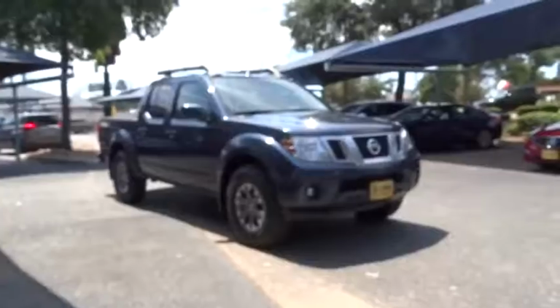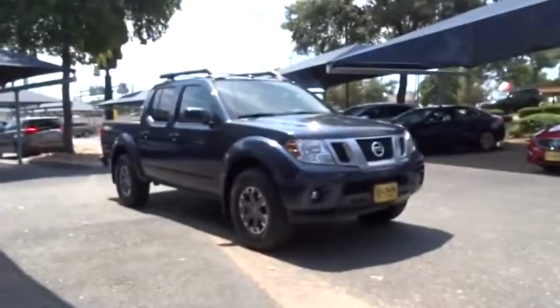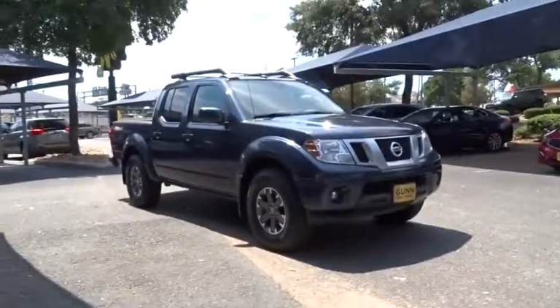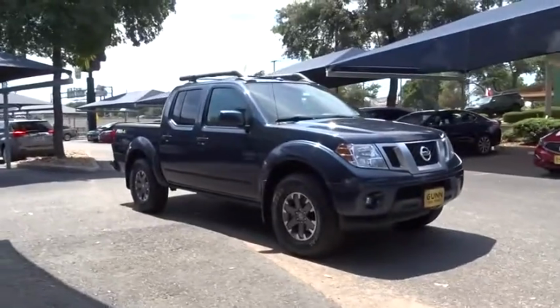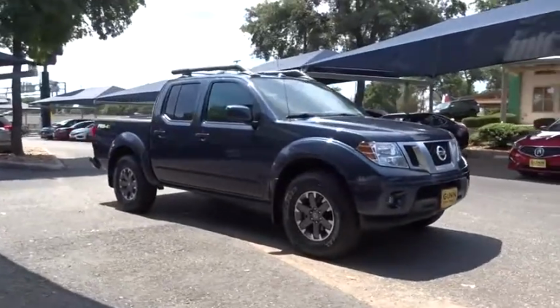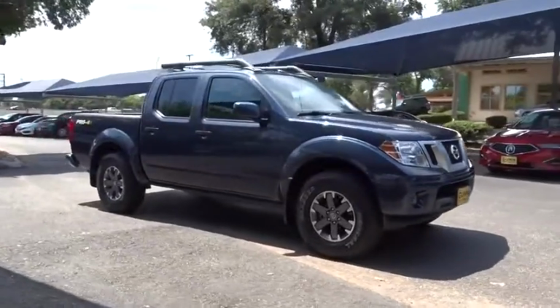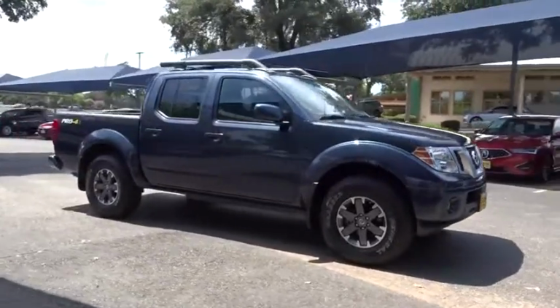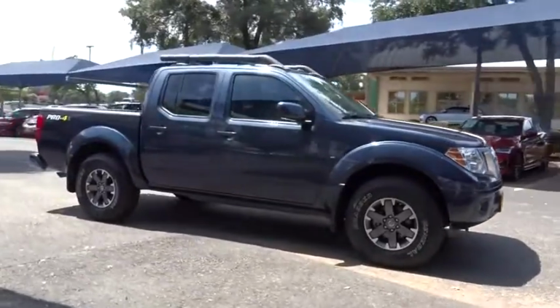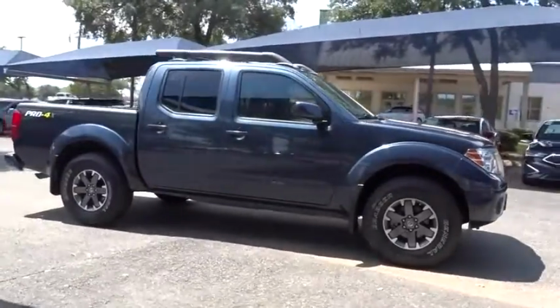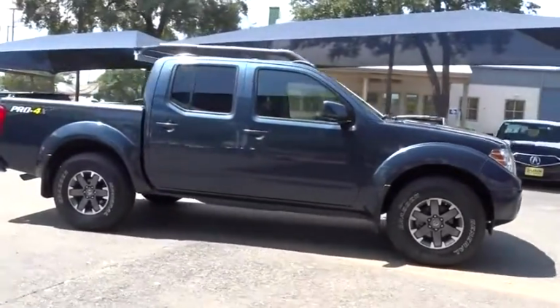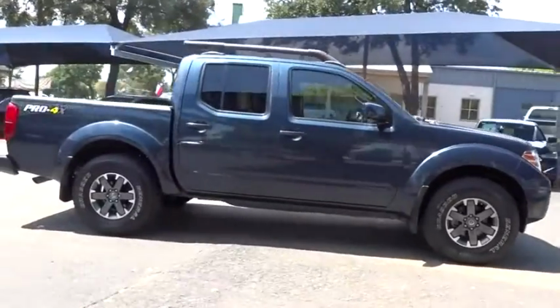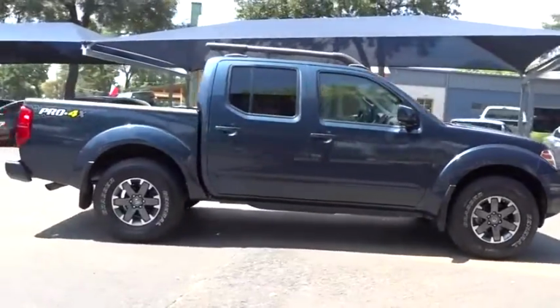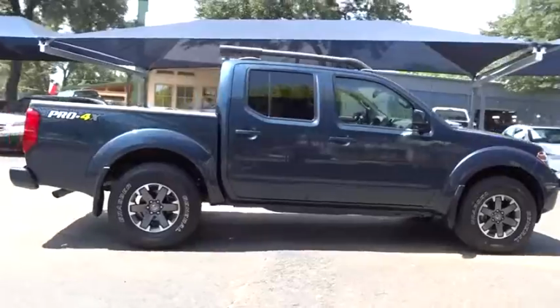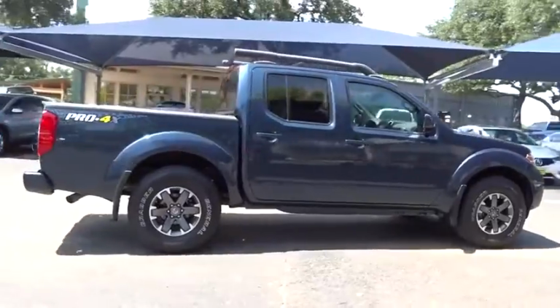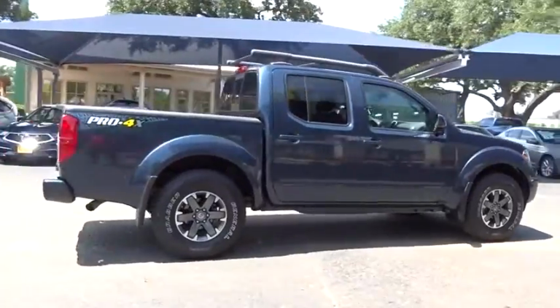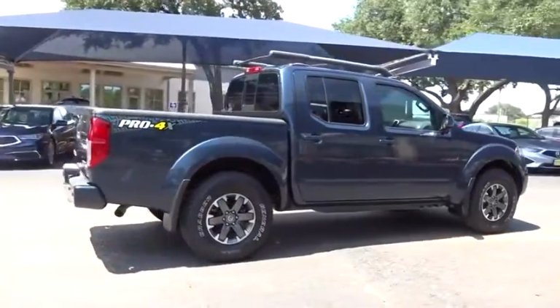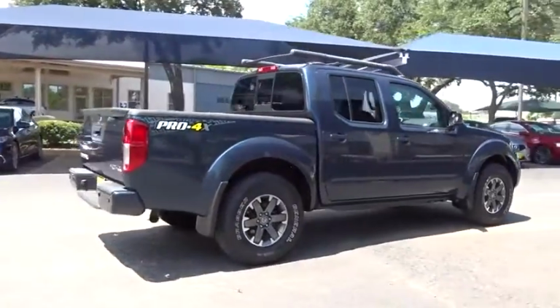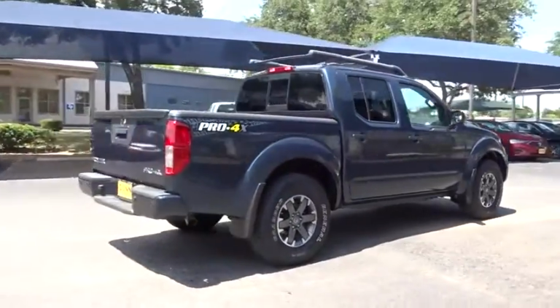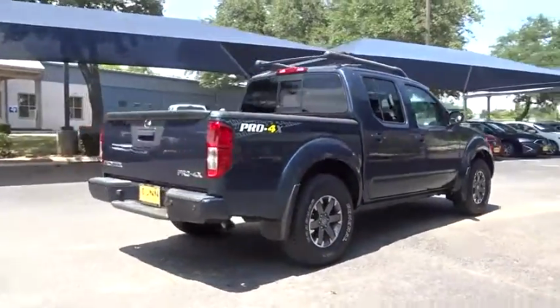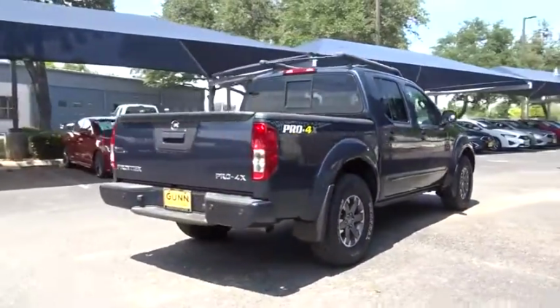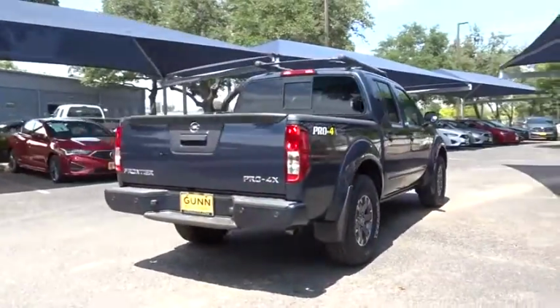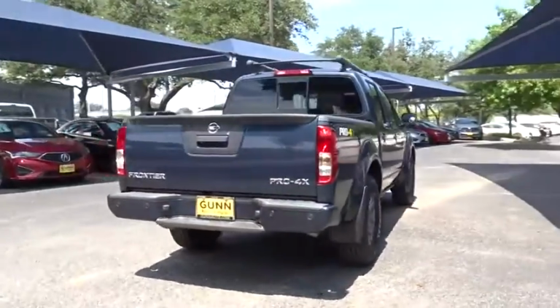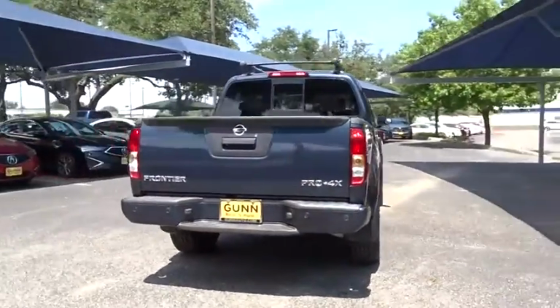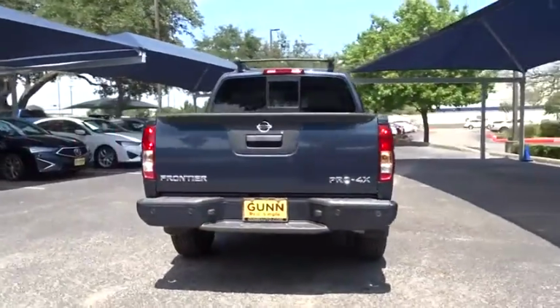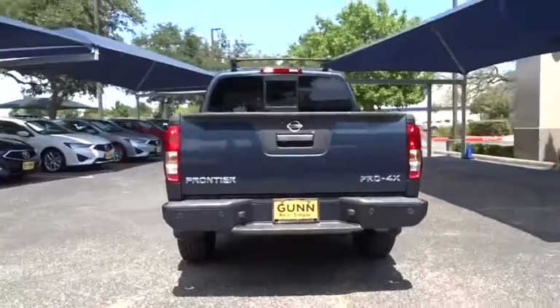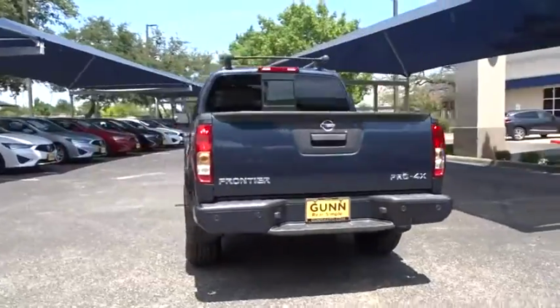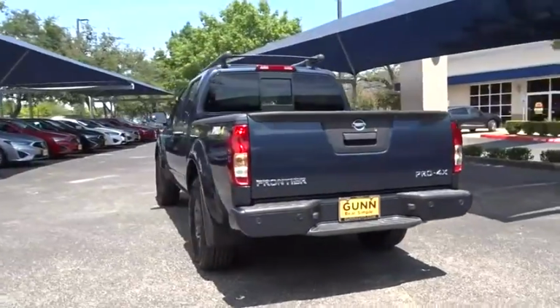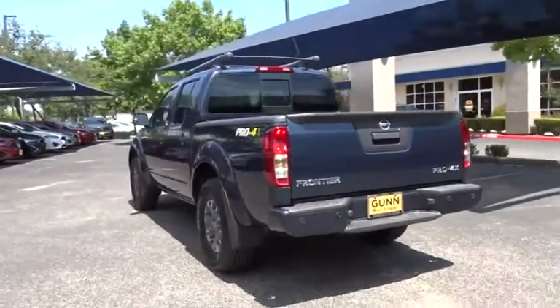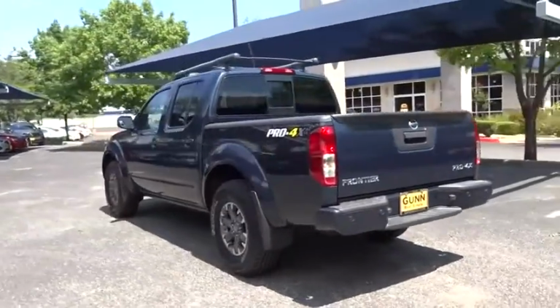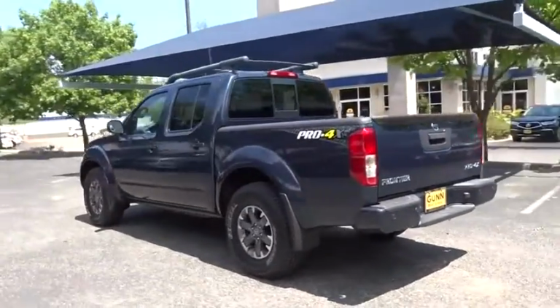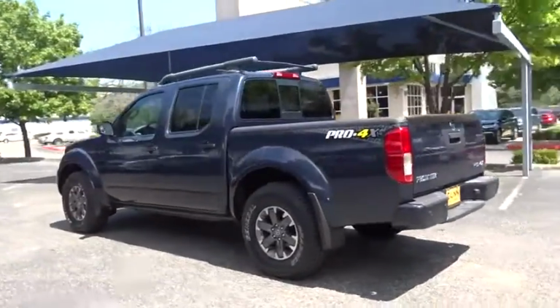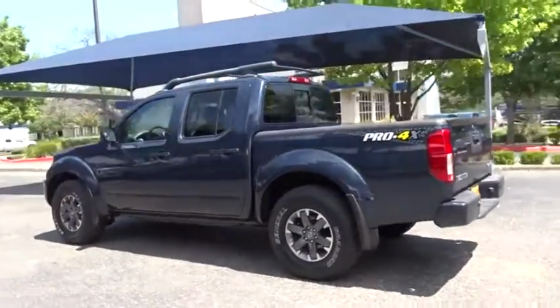Stop by and take a look at the 2016 Nissan Frontier. The Nissan Frontier offers a full-length, fully-boxed frame for strength, serious off-road capabilities, and a five-star rating for side-impact crash safety.